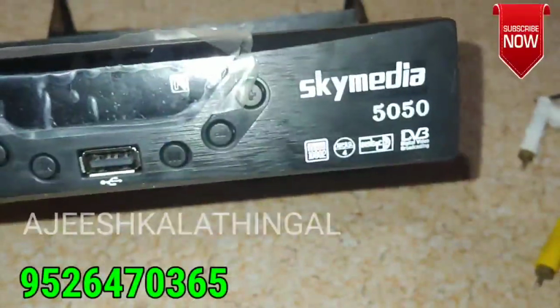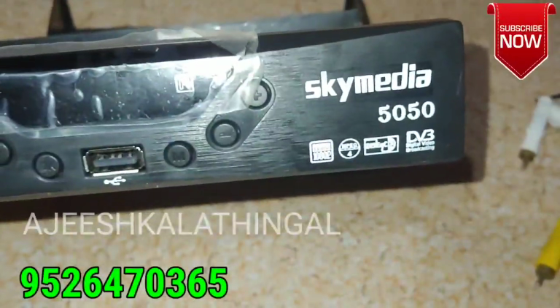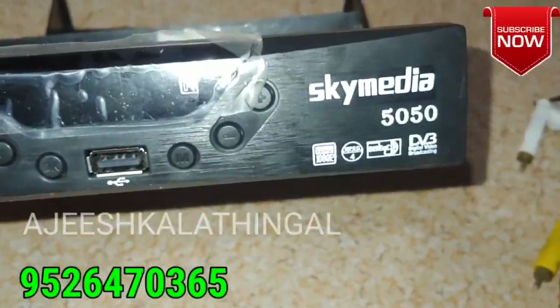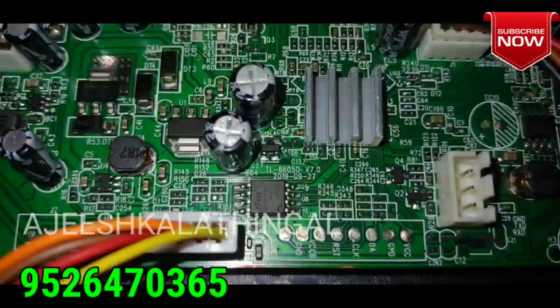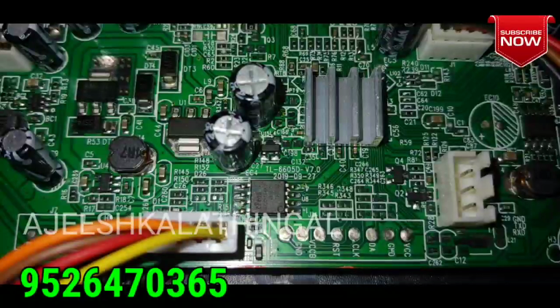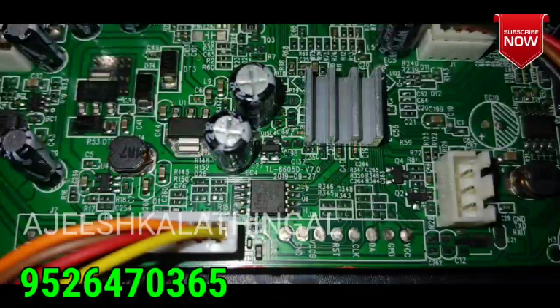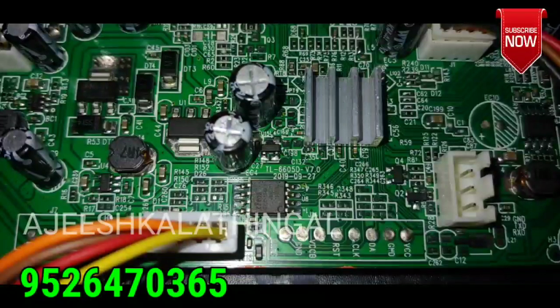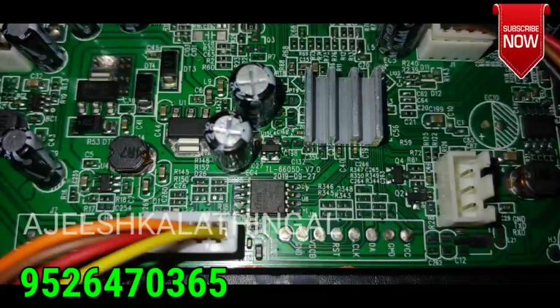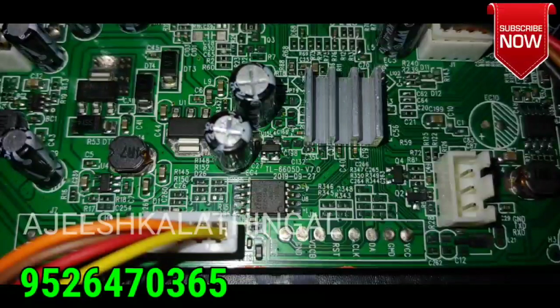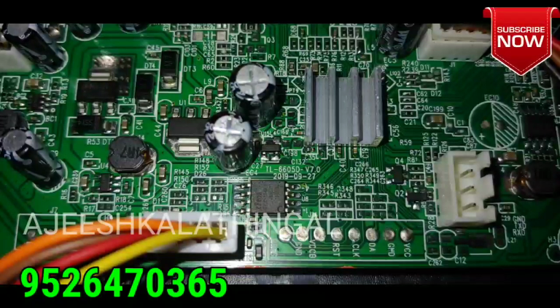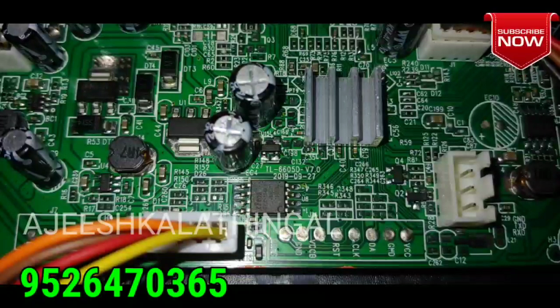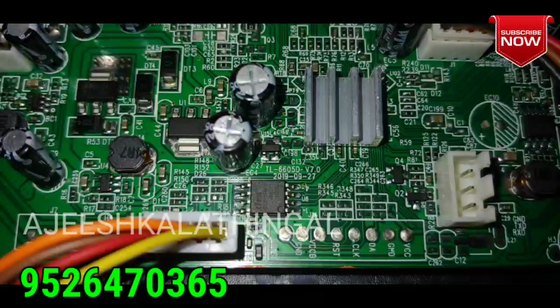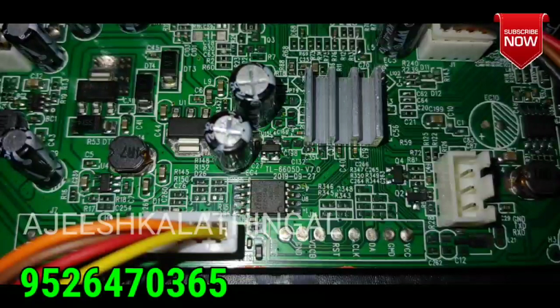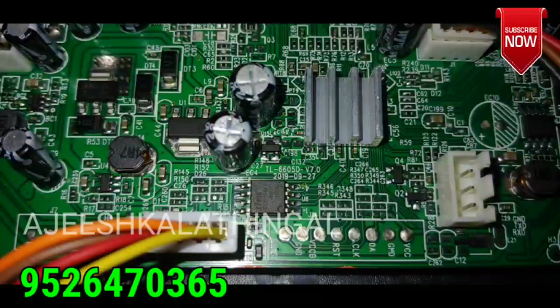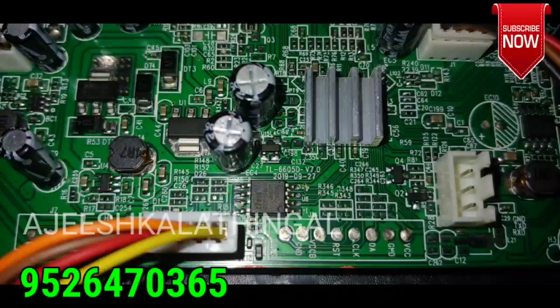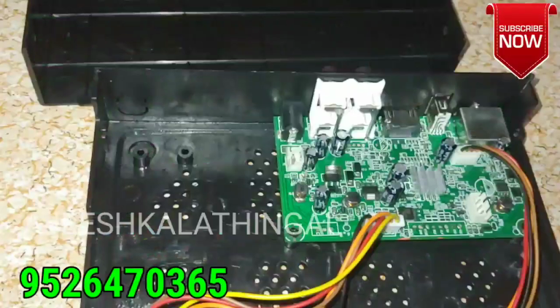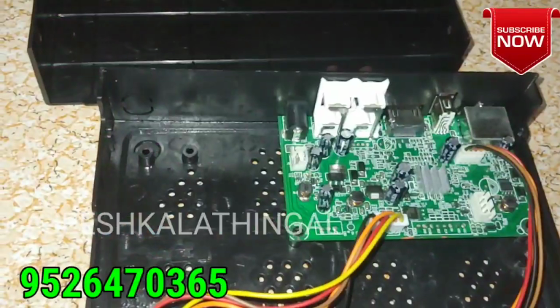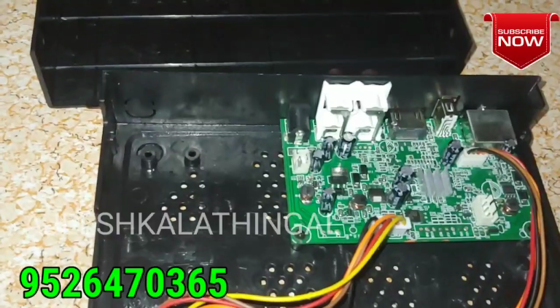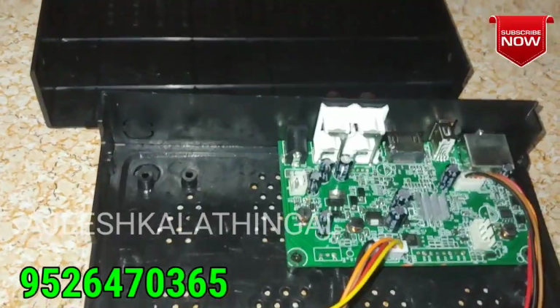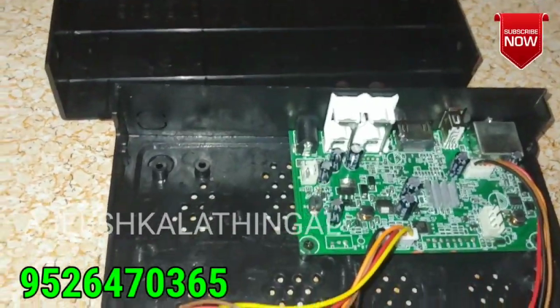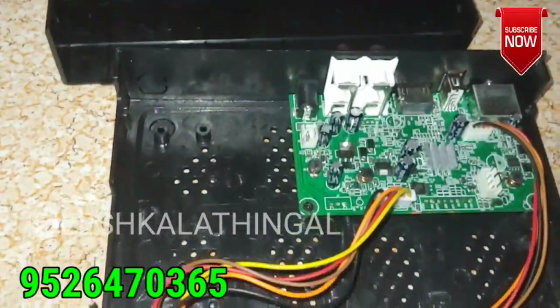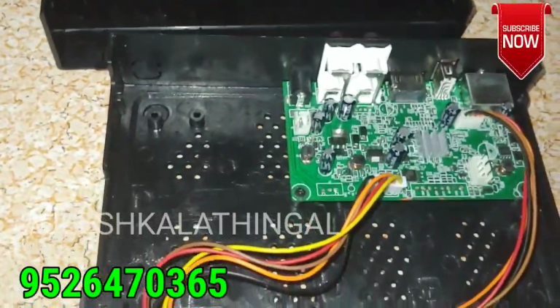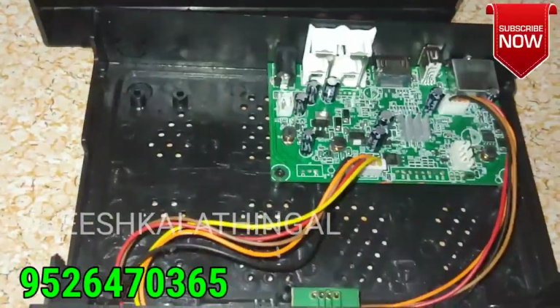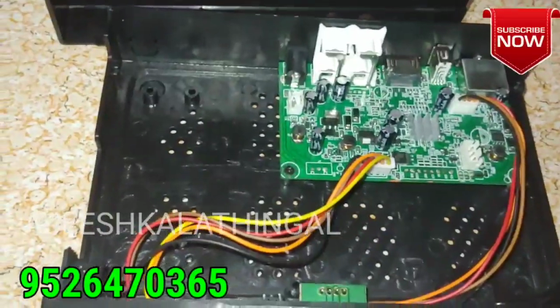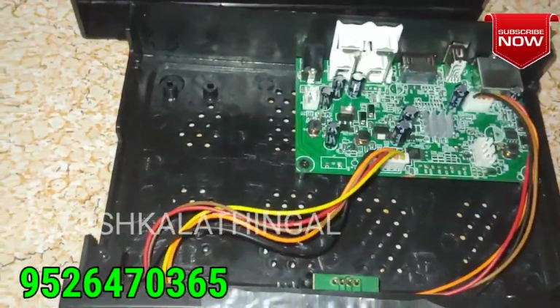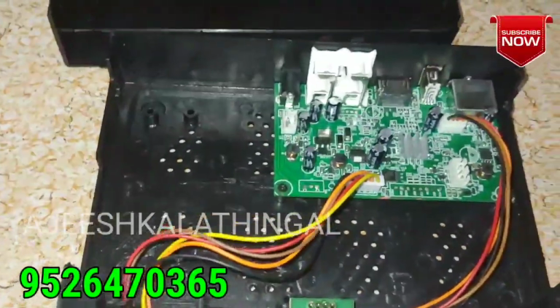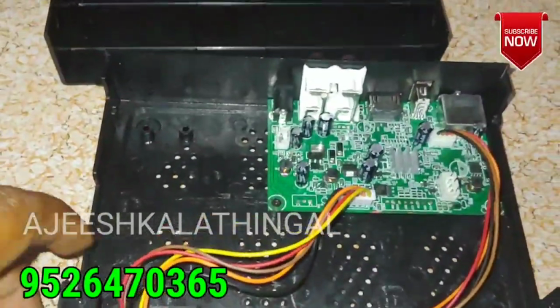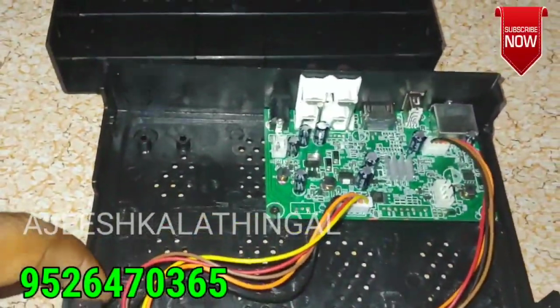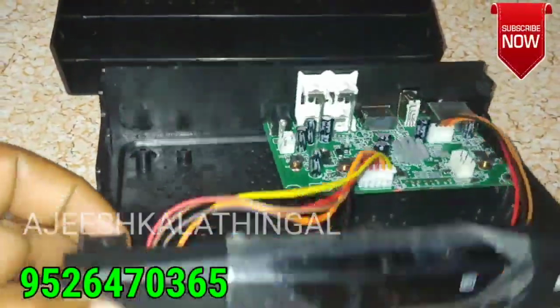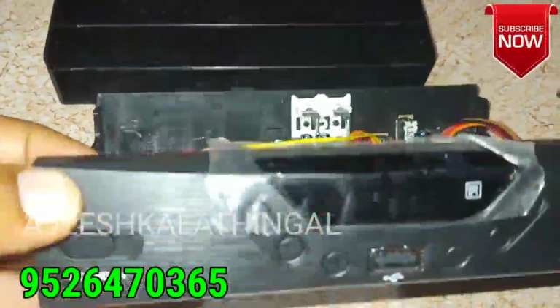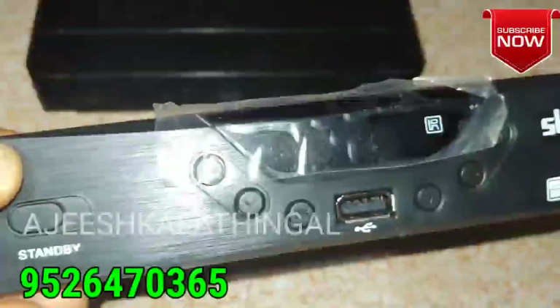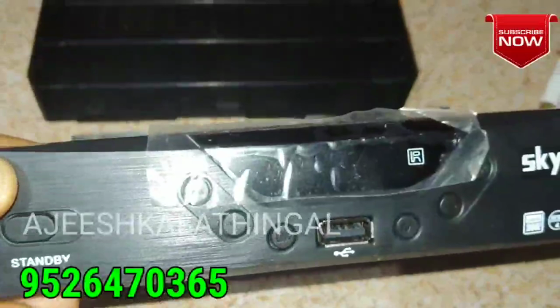C-Band and KU-Band — we can see all of them. This is a receiver for everyone.